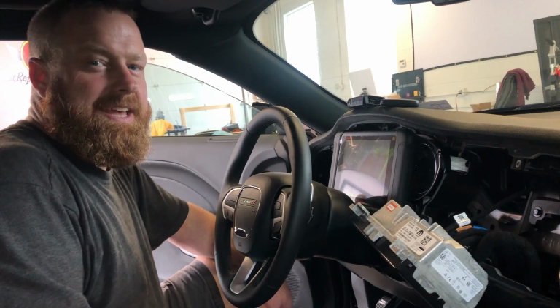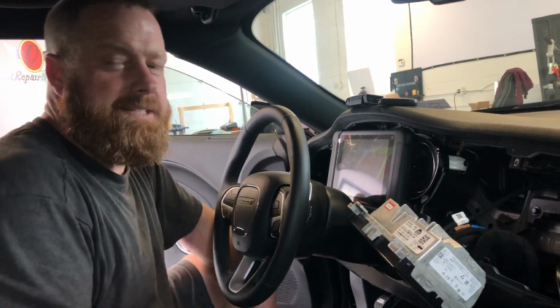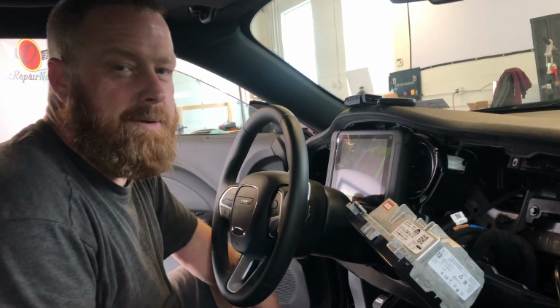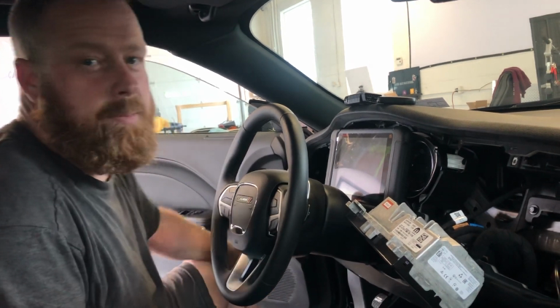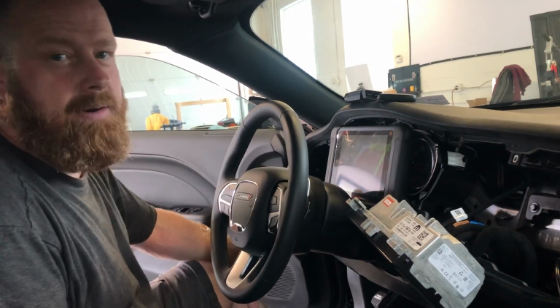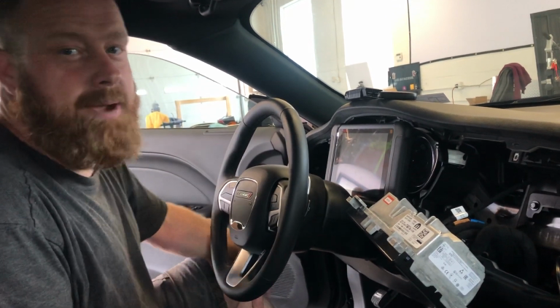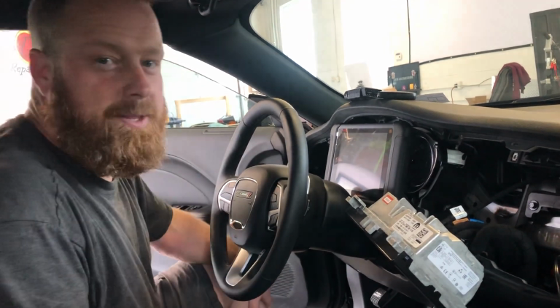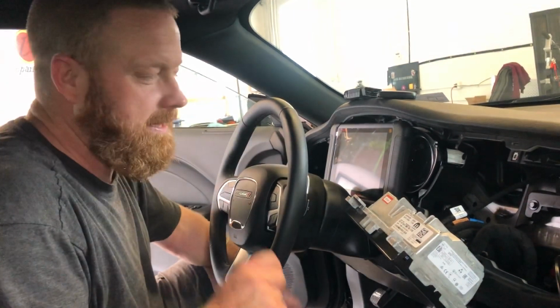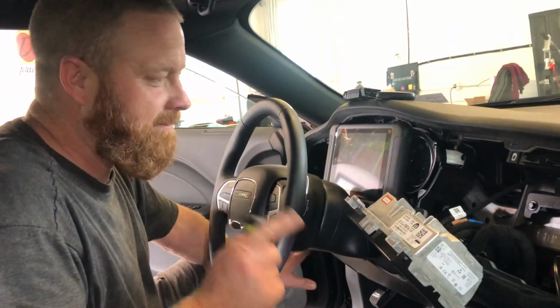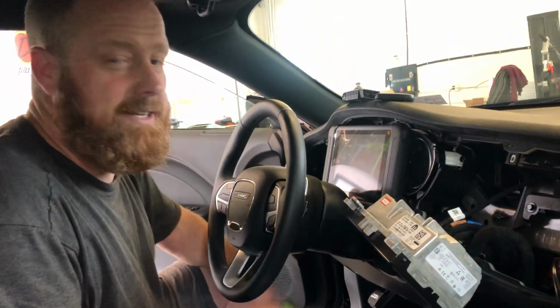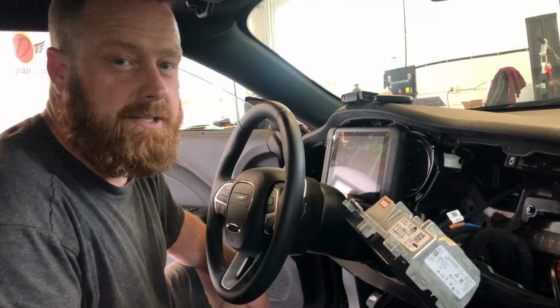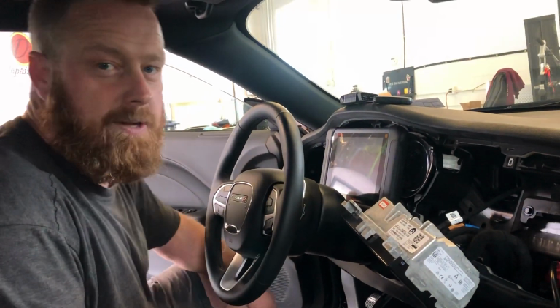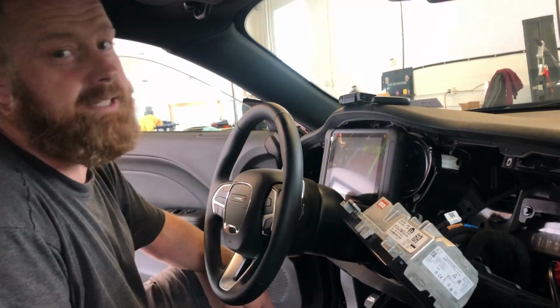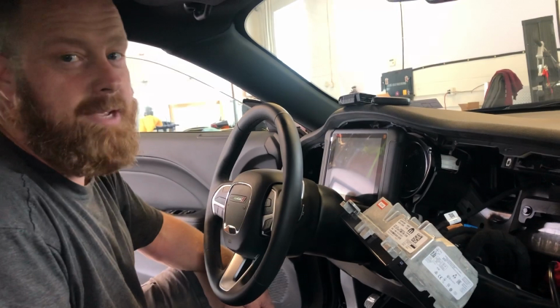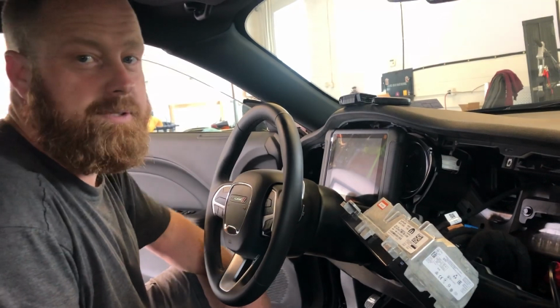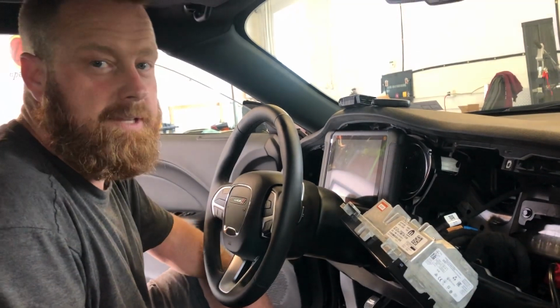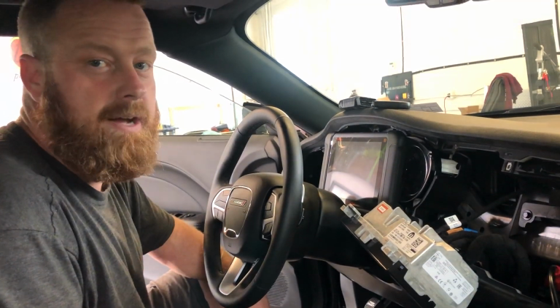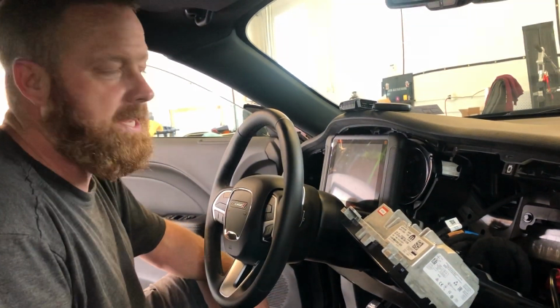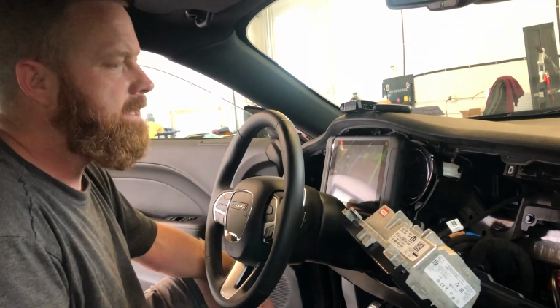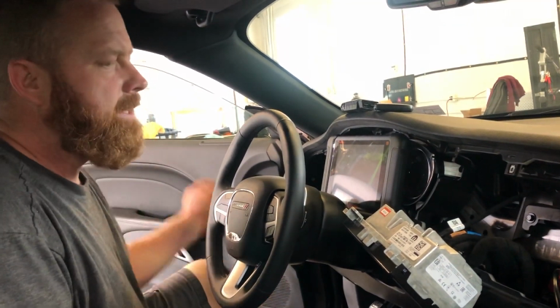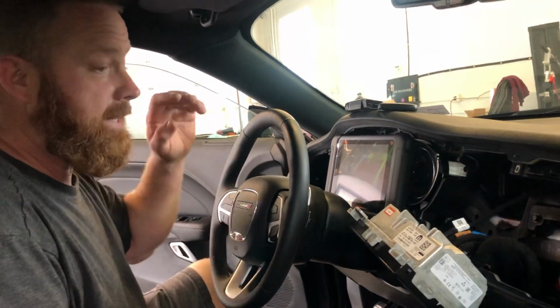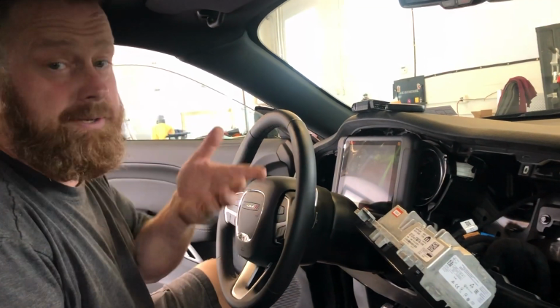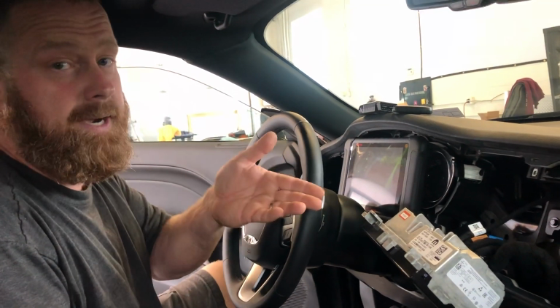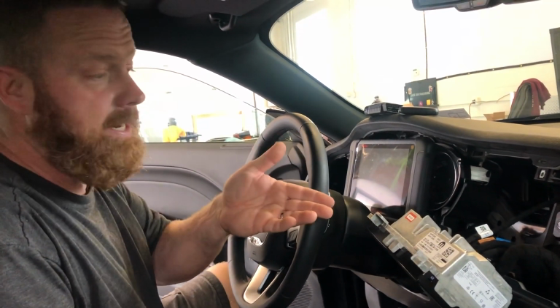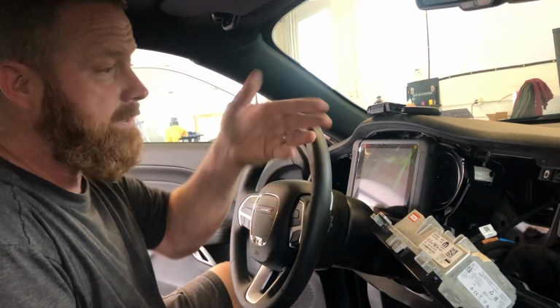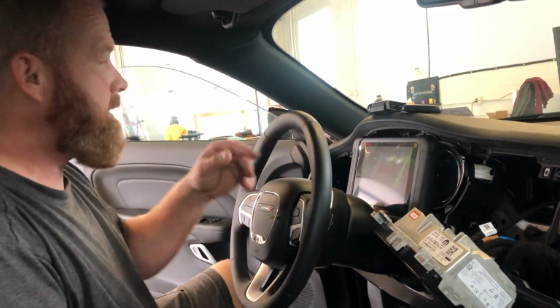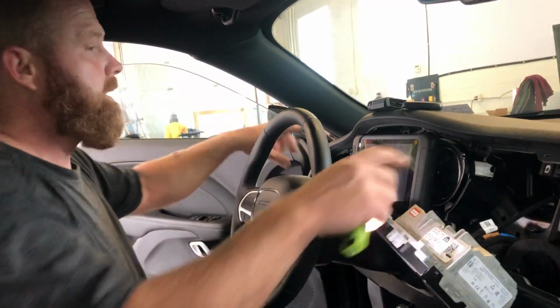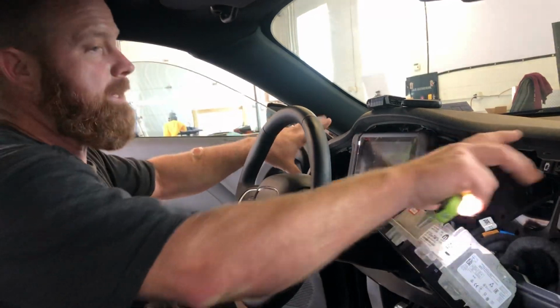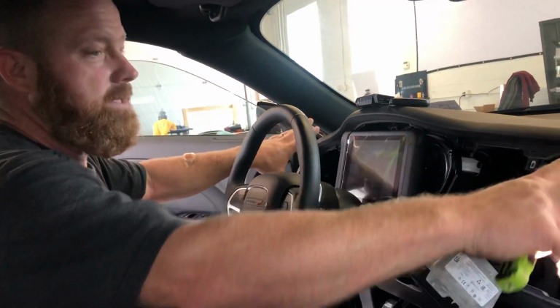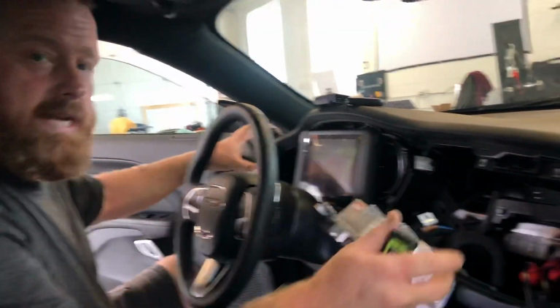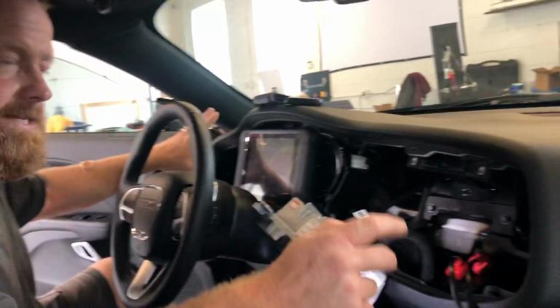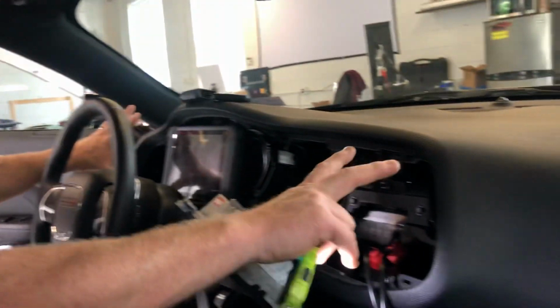Hey guys, it's Gene with Dent Repair Now. I'm back with another one of these lovely Chrysler 12 Plus 8 cables for the Autel Scan. They tell you it's behind the radio — it is. So we had to pull this; this is an 18 Challenger.